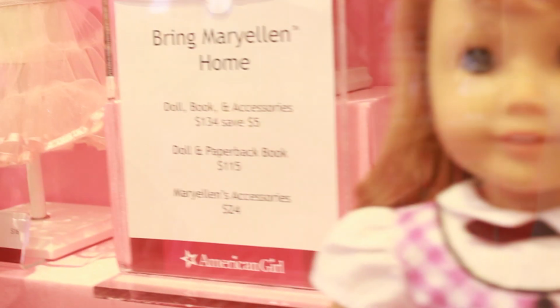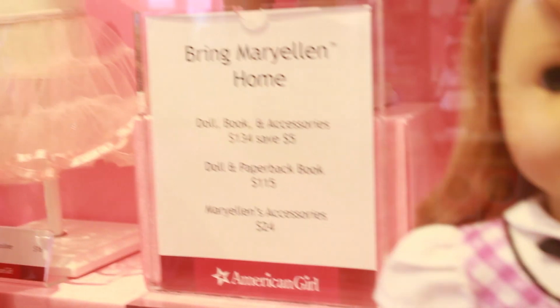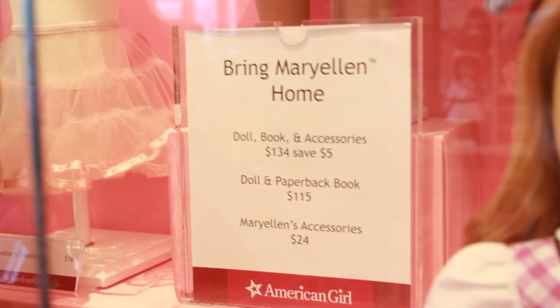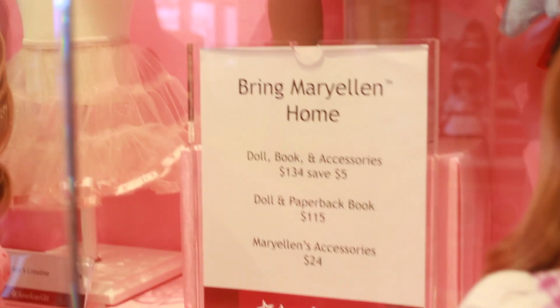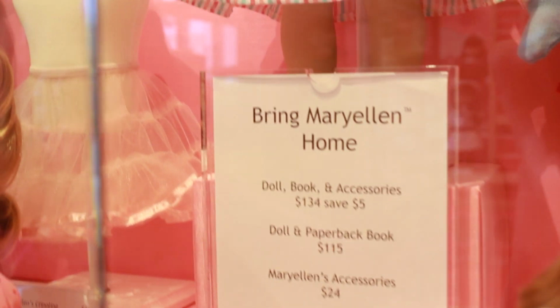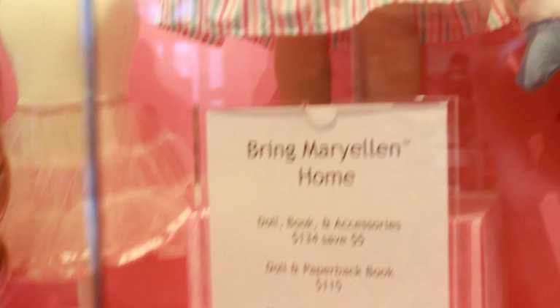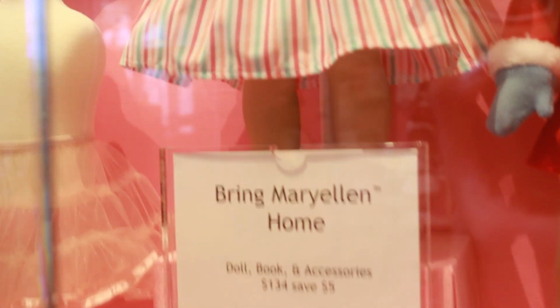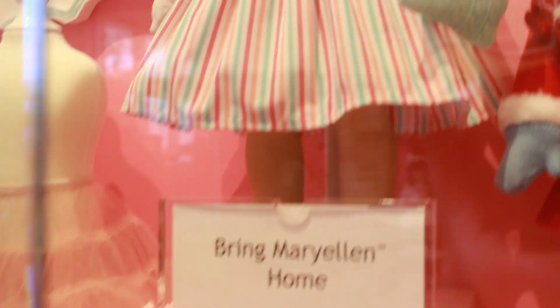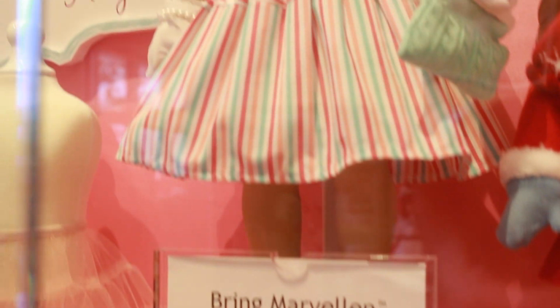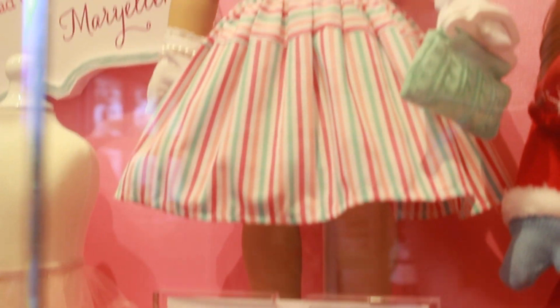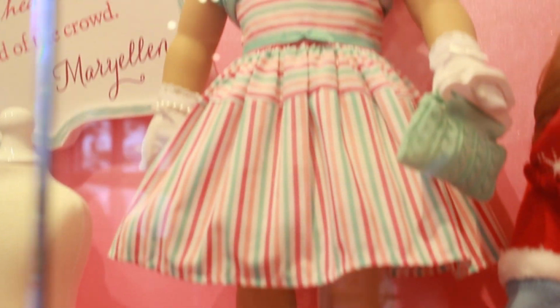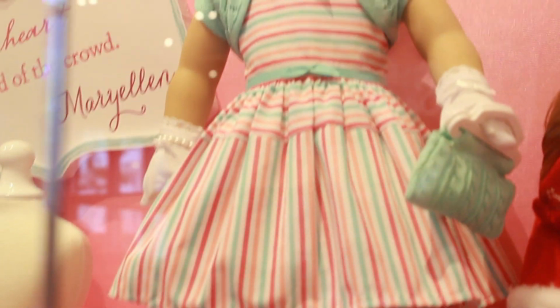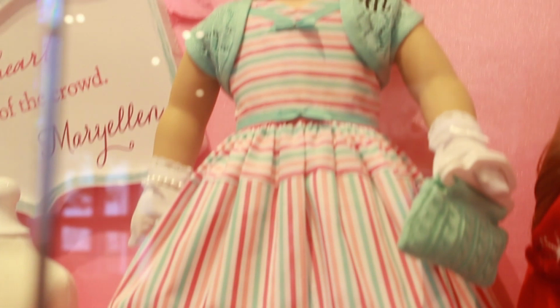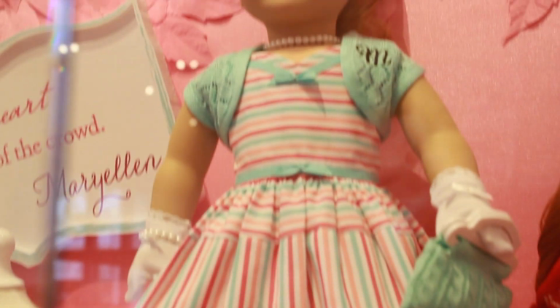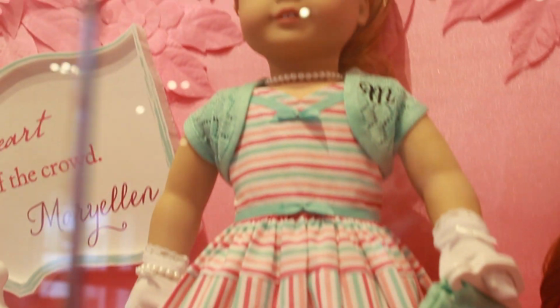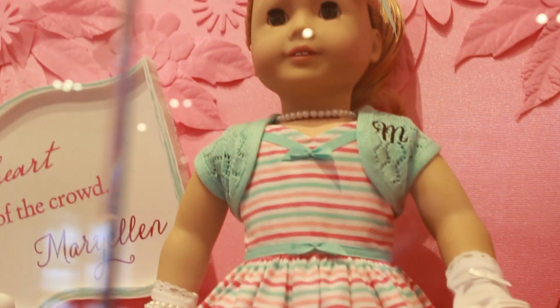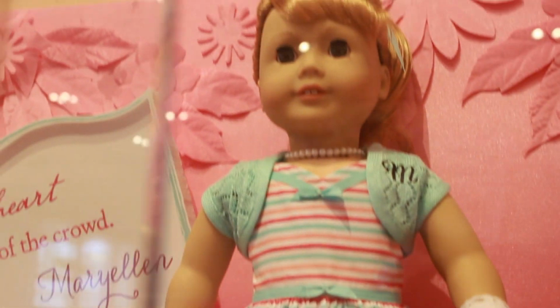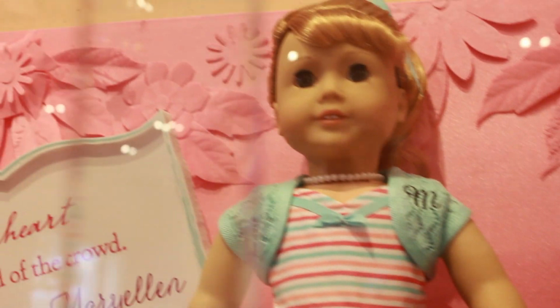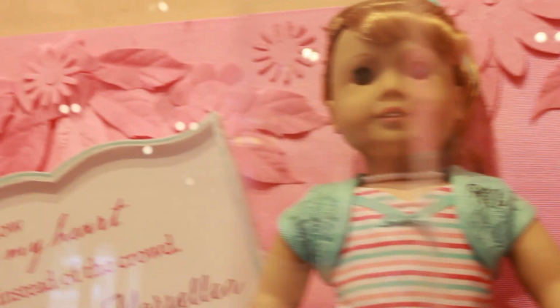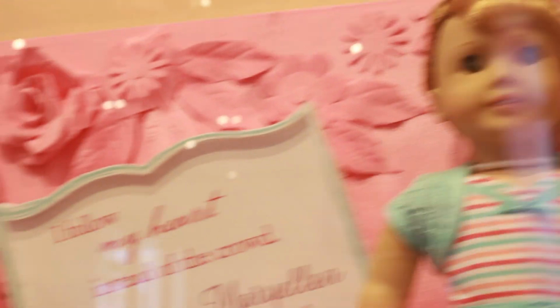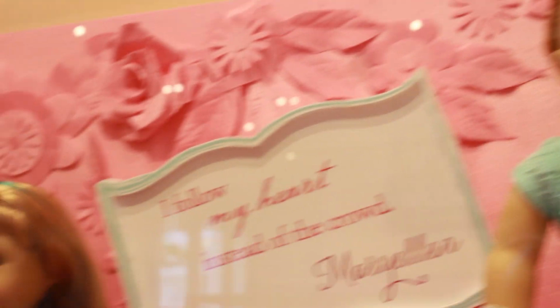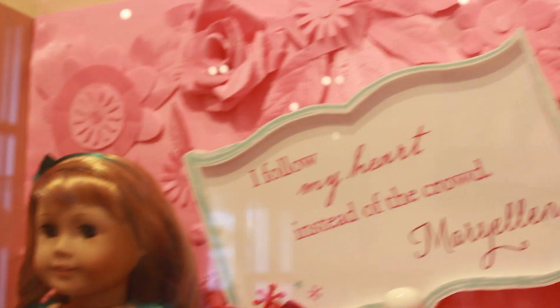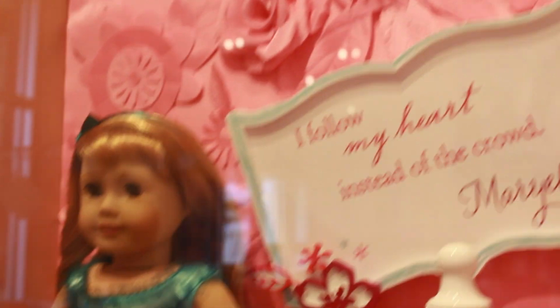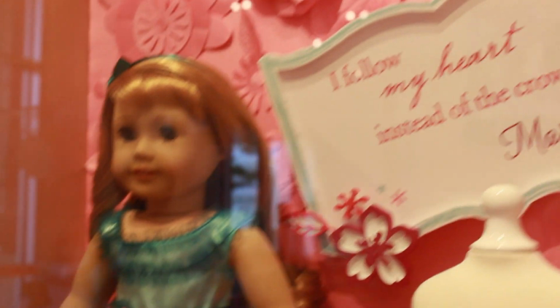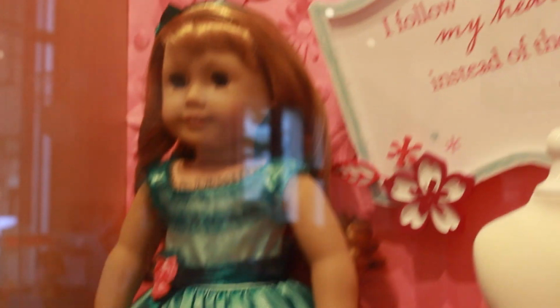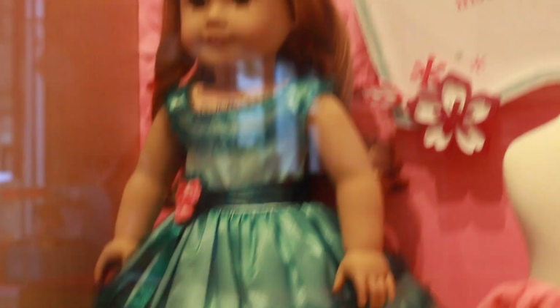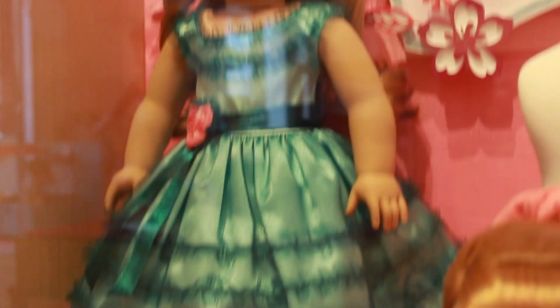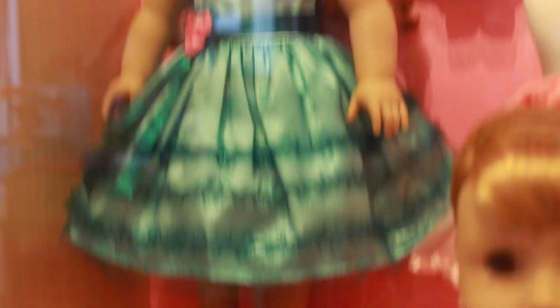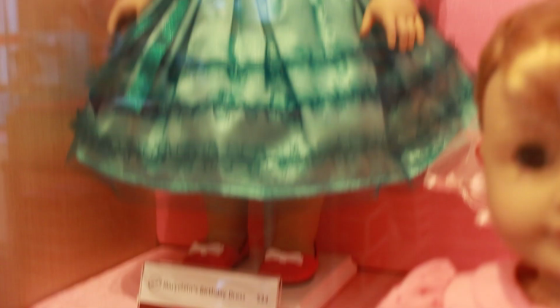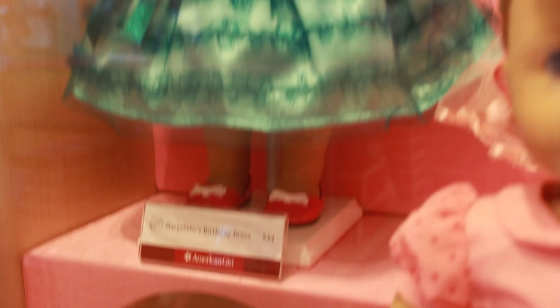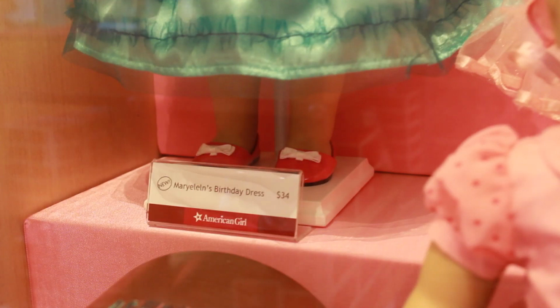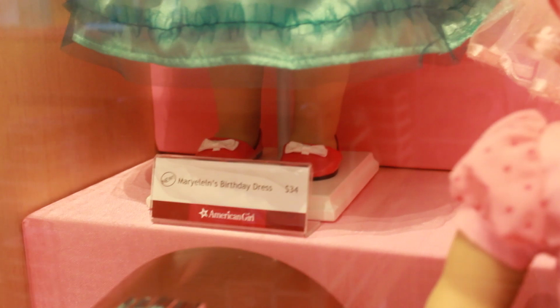As well as her crinoline, which helps poof up her dress, and that is $16. And lastly, her birthday dress, which is $34.